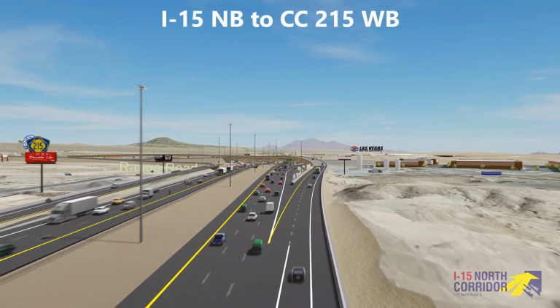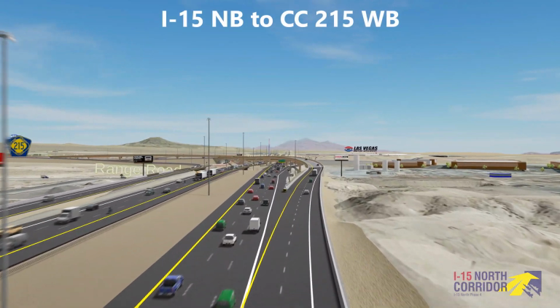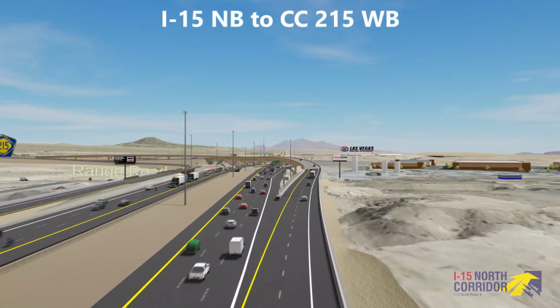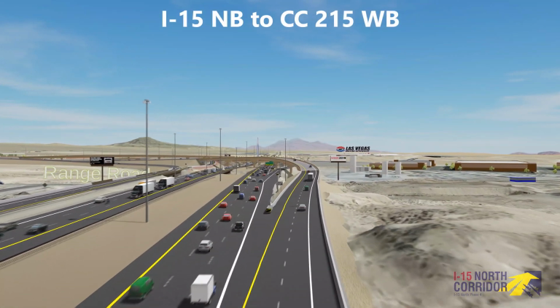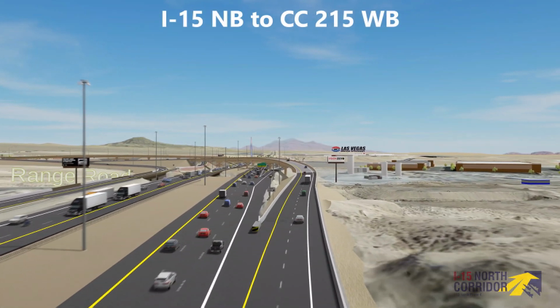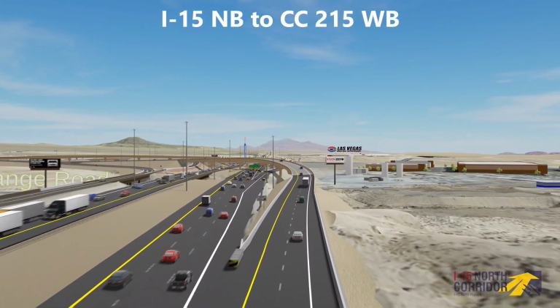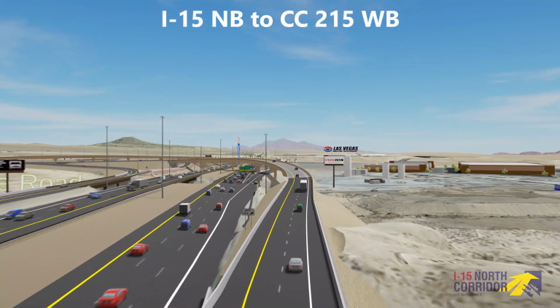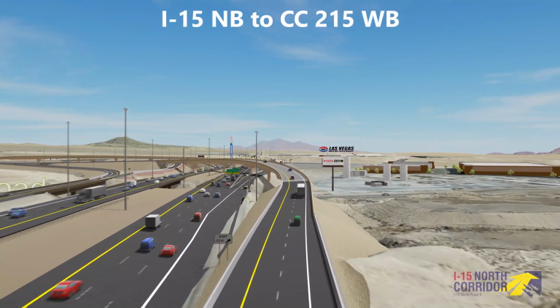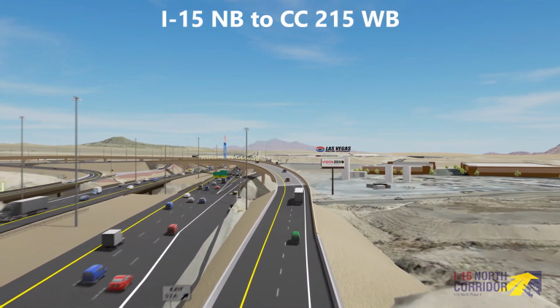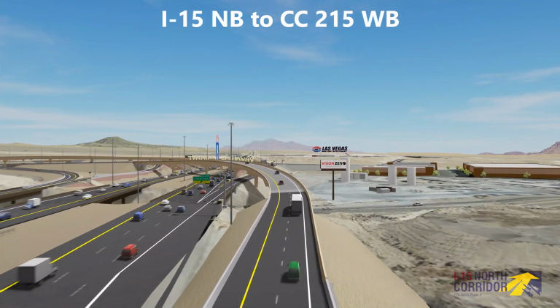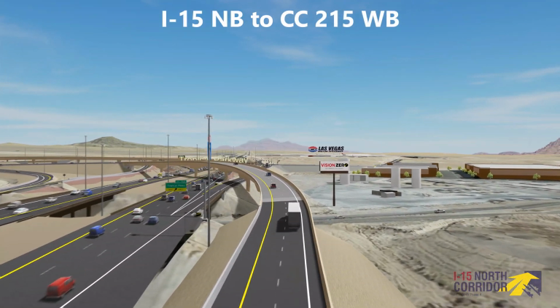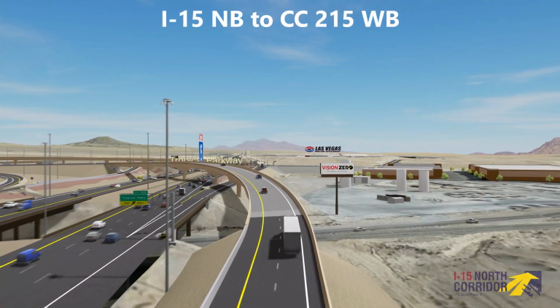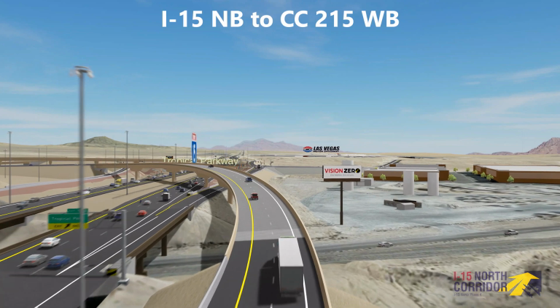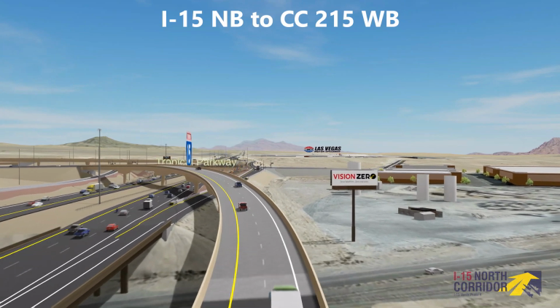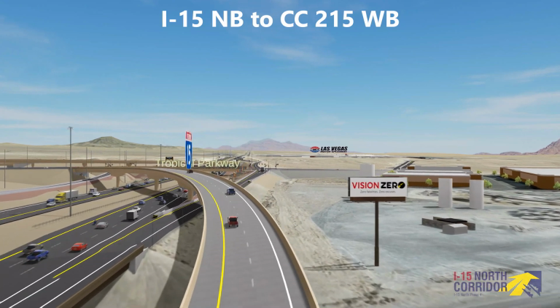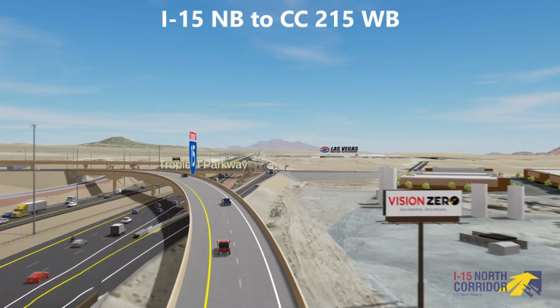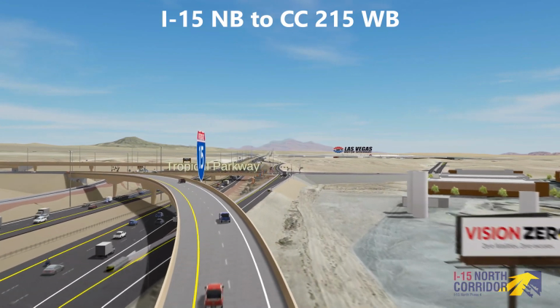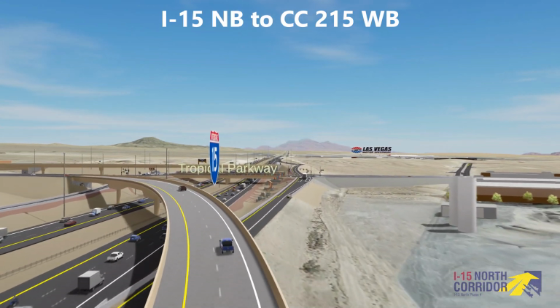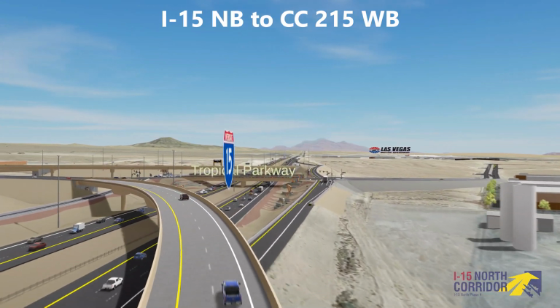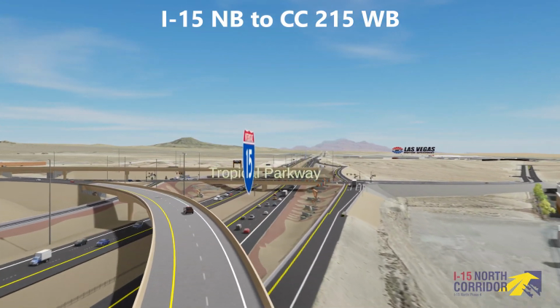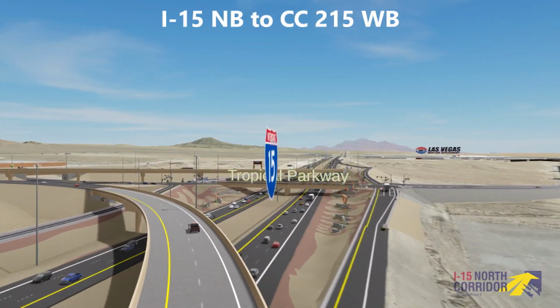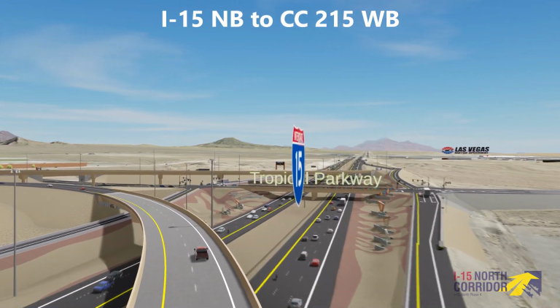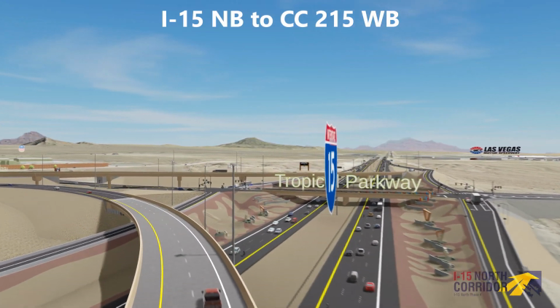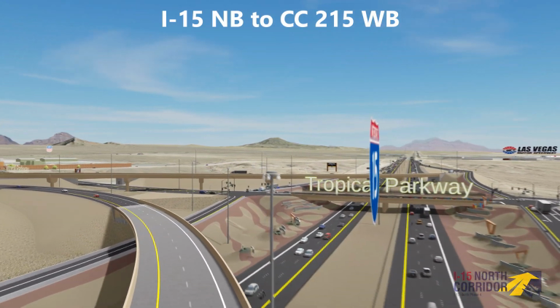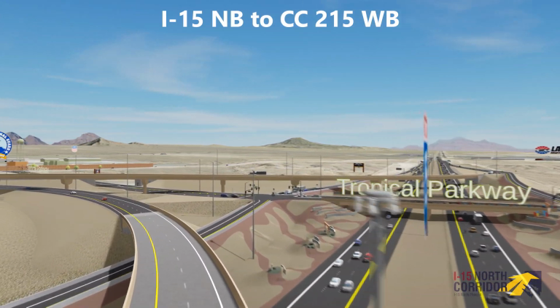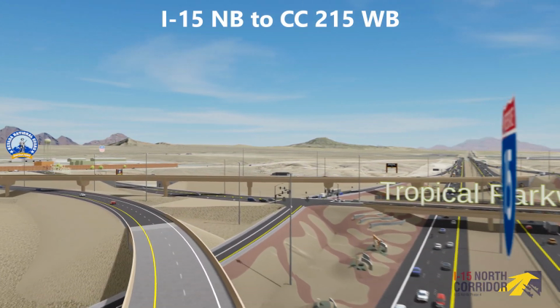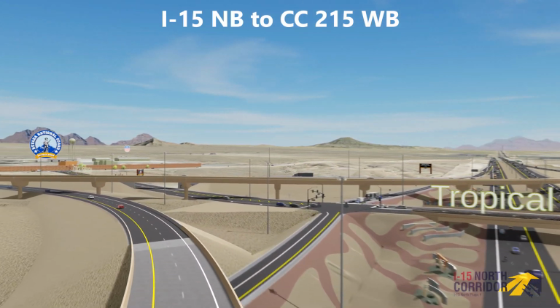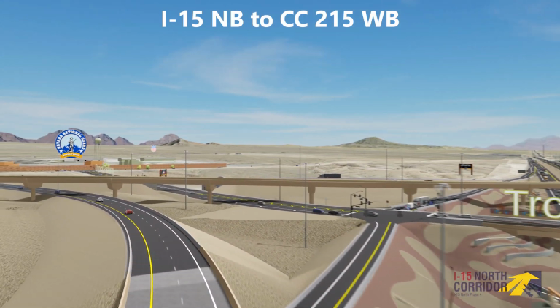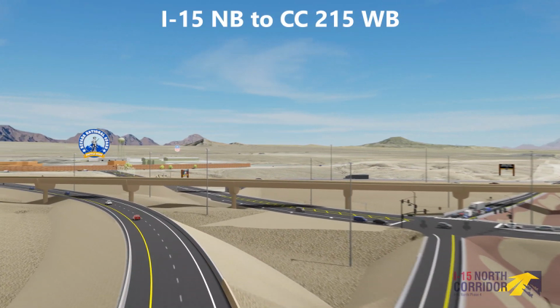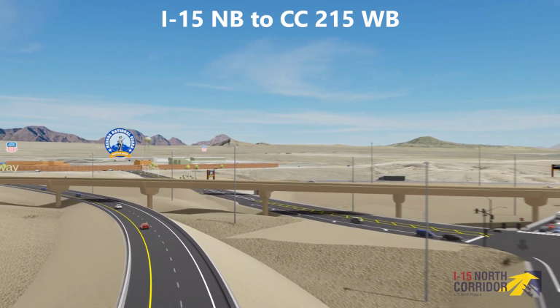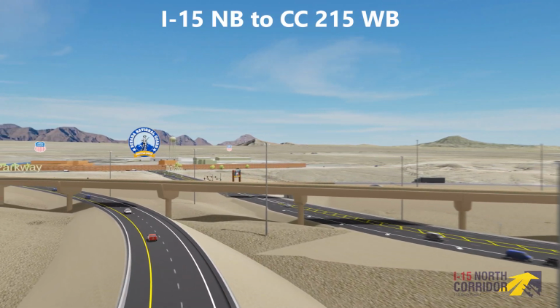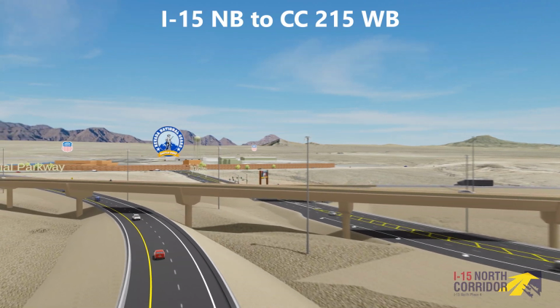Heading northbound on I-15, two lanes exit and fly over I-15 and under the 215 eastbound to I-15 northbound flyover to connect with 215.